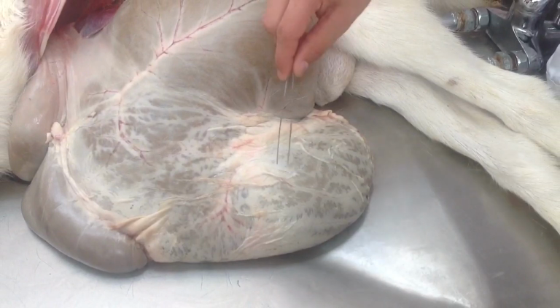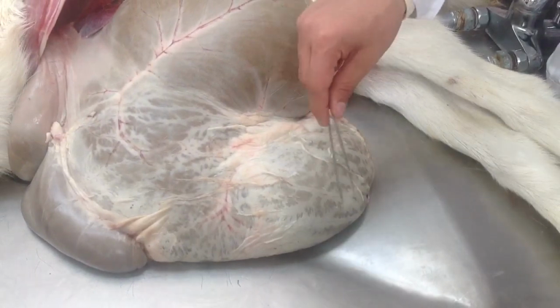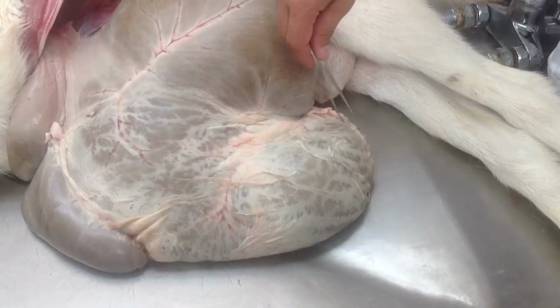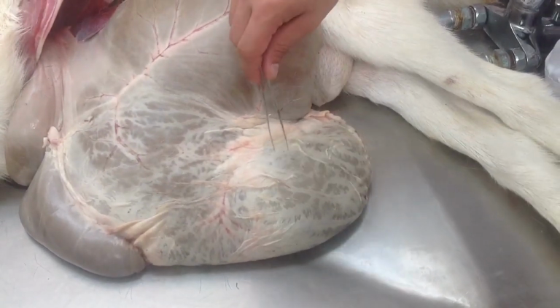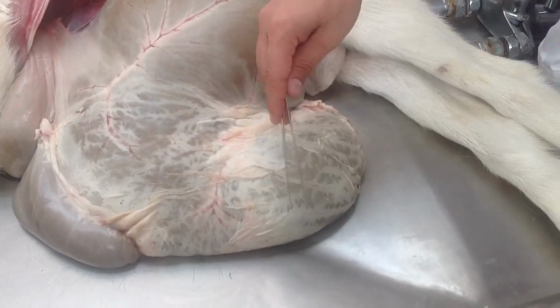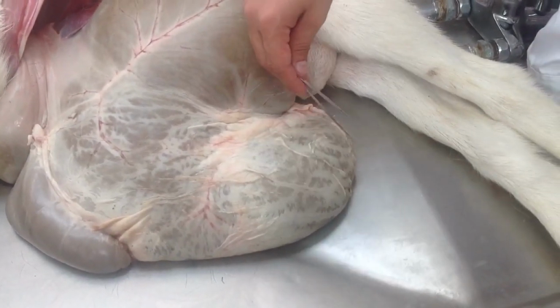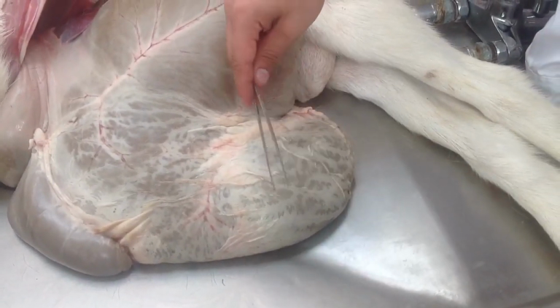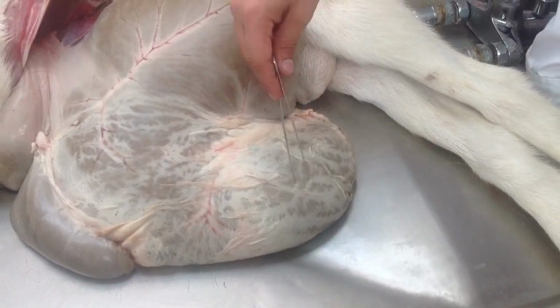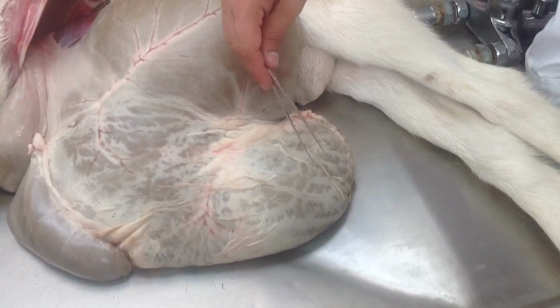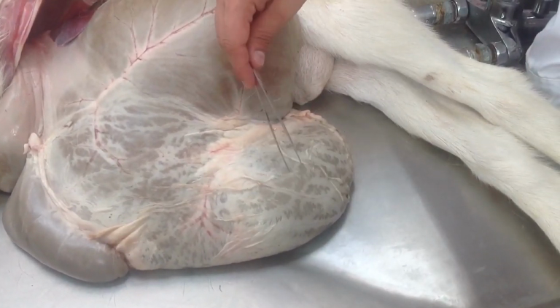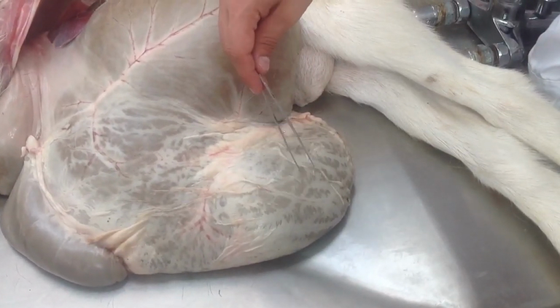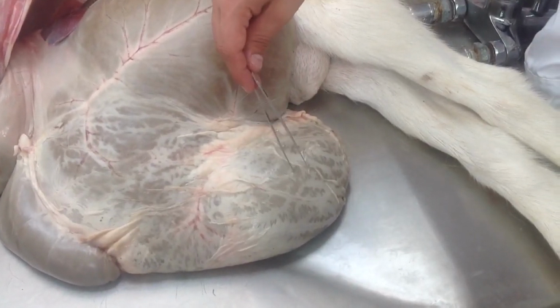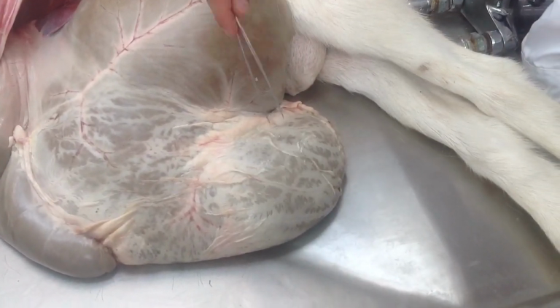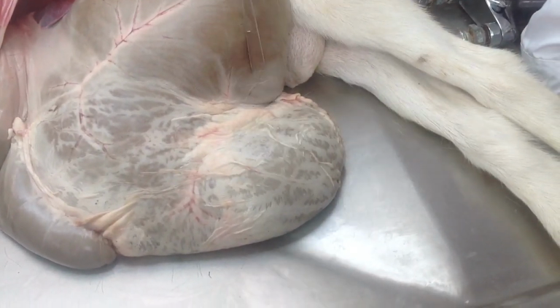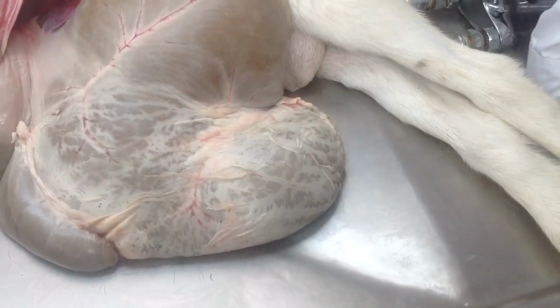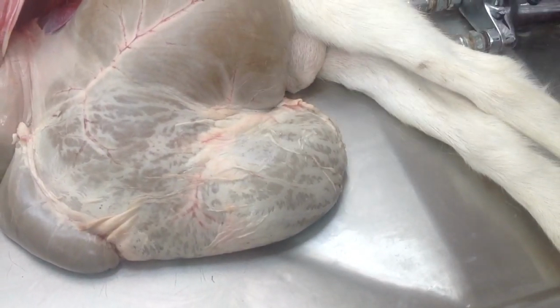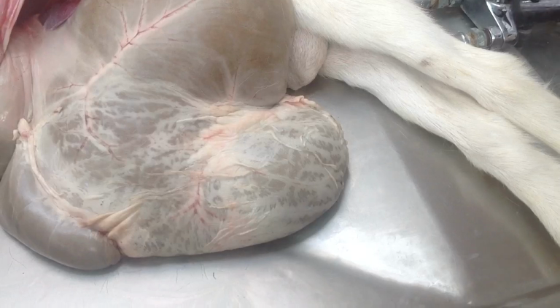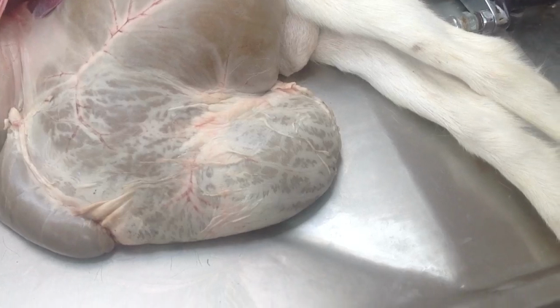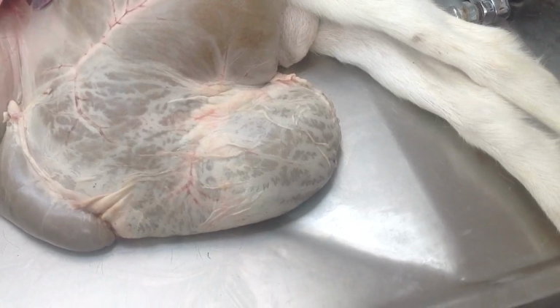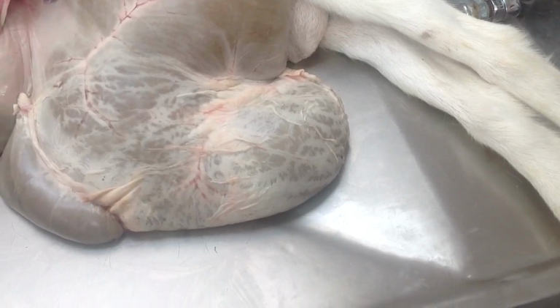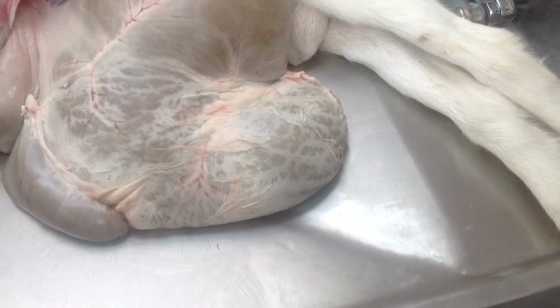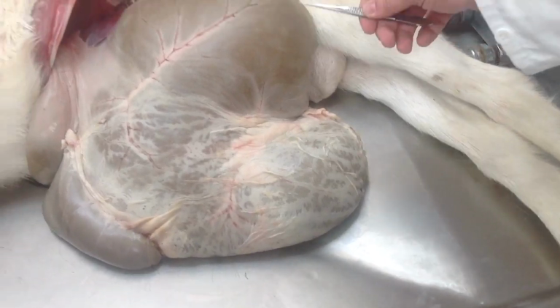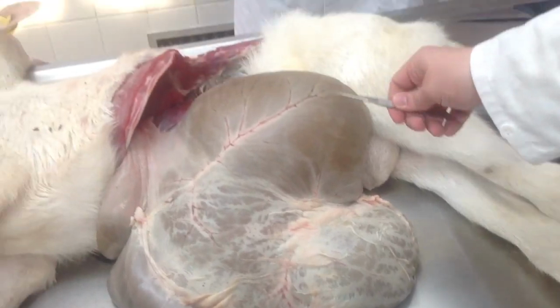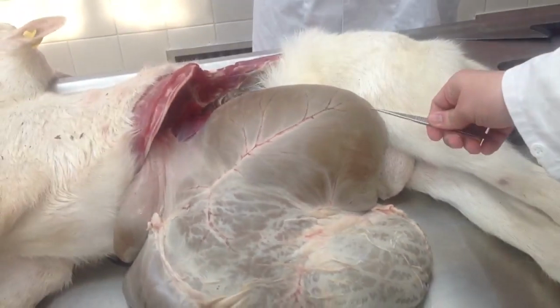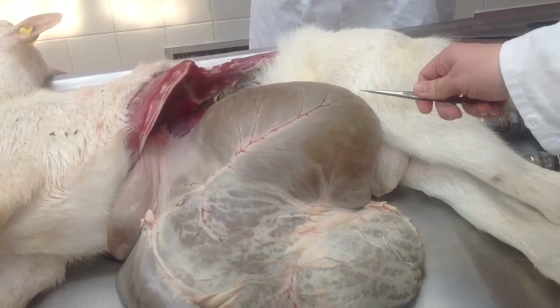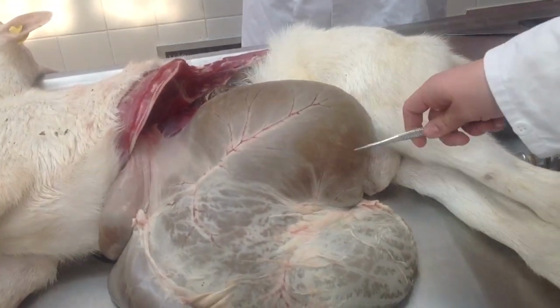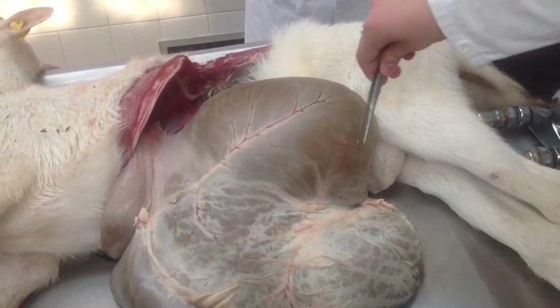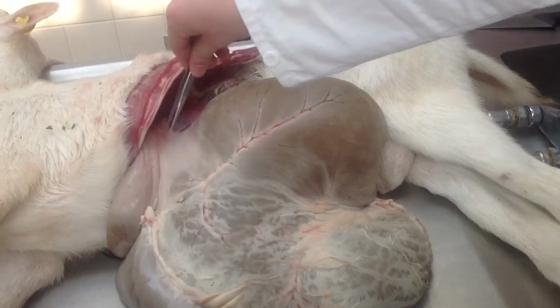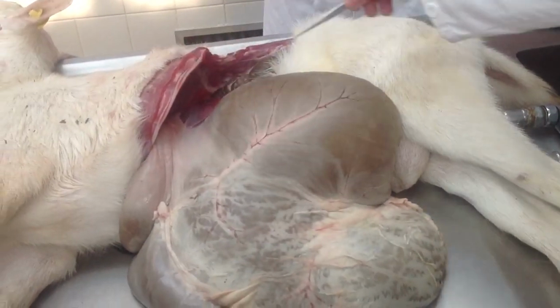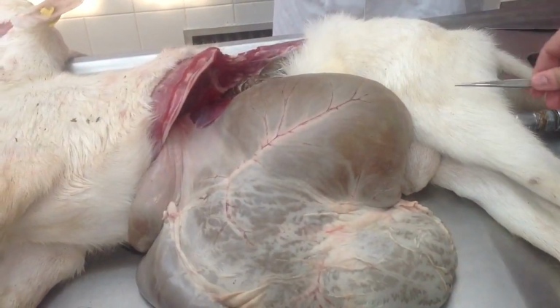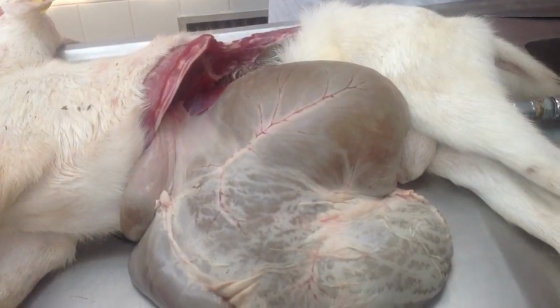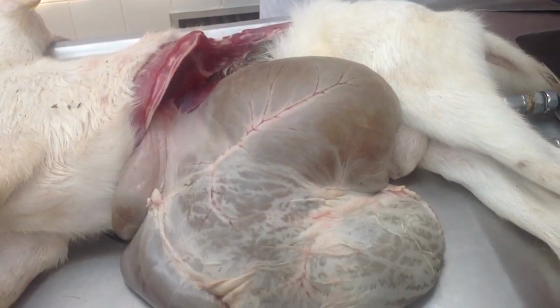And this is the saccus cecus, or whatever. Cauda ventralis and cauda dorsalis. And cauda dorsalis is also part of the sacrus ruminis, which covers the whole thing.